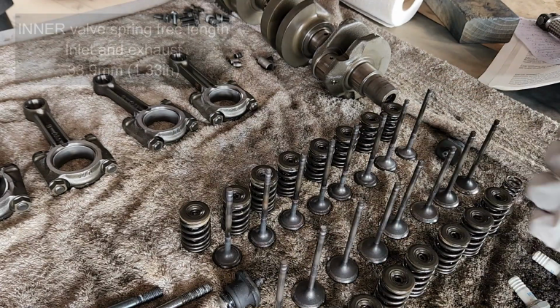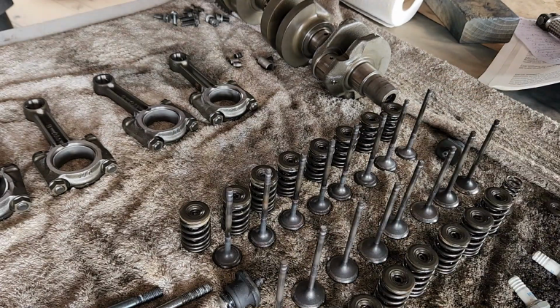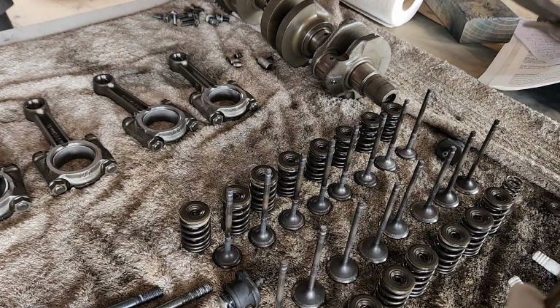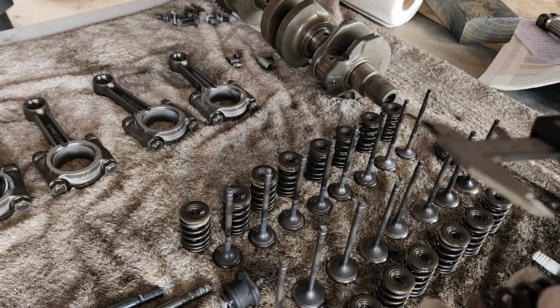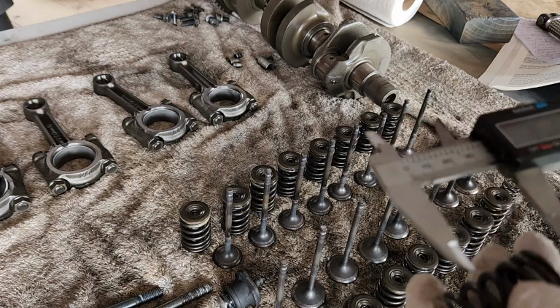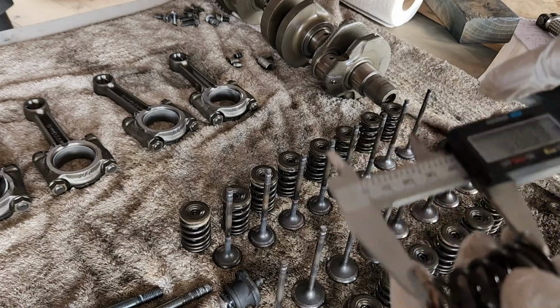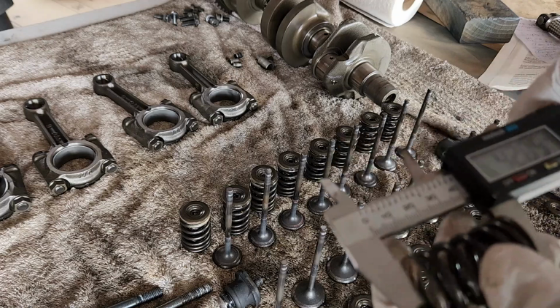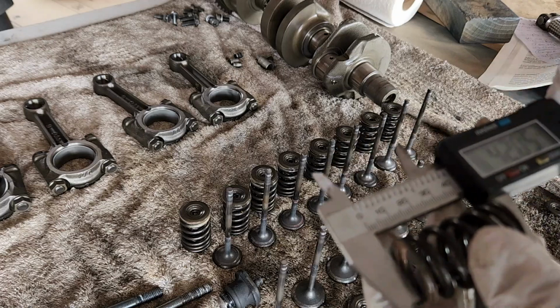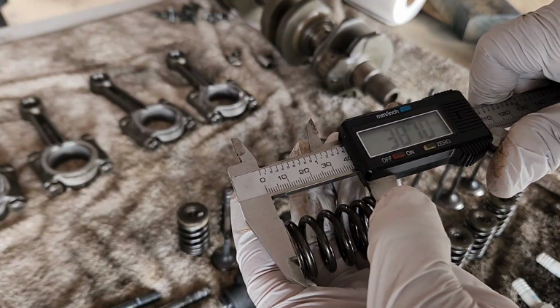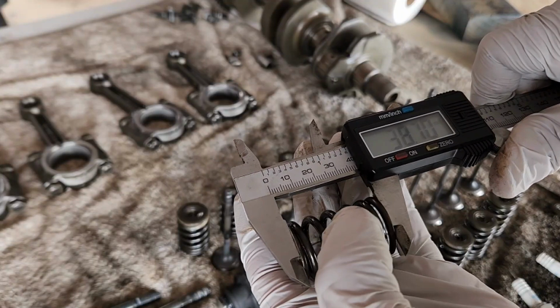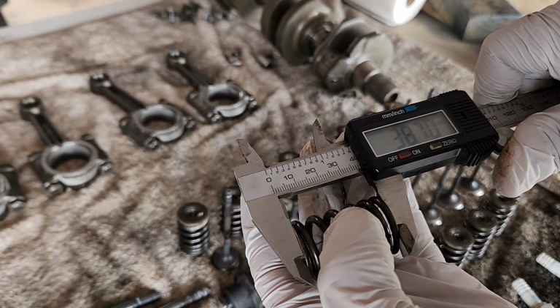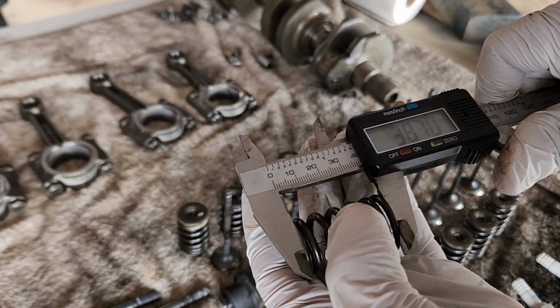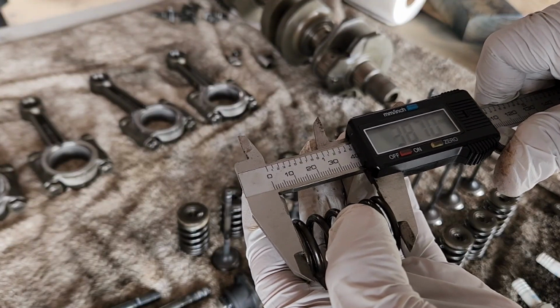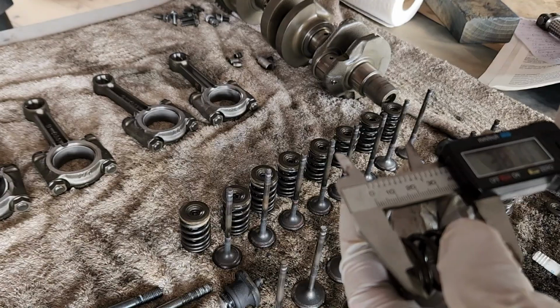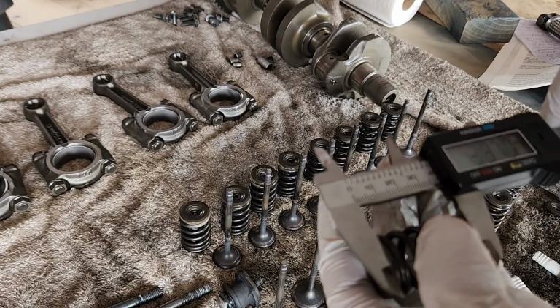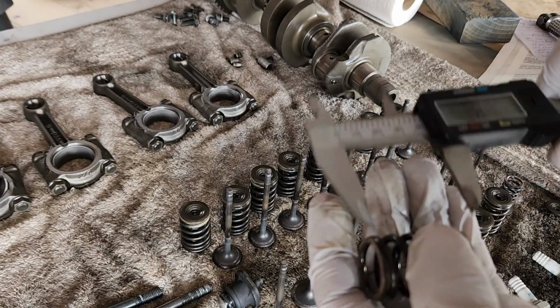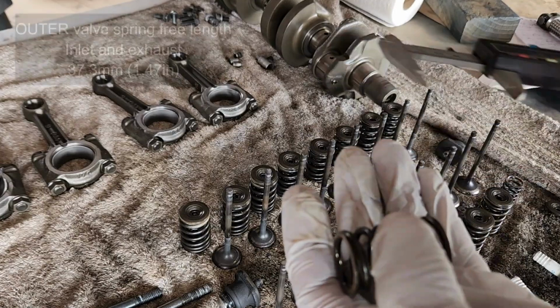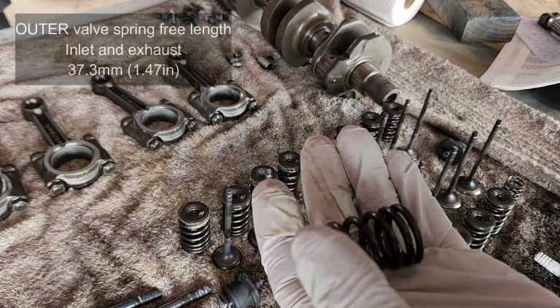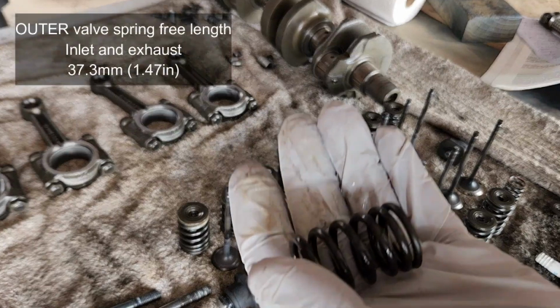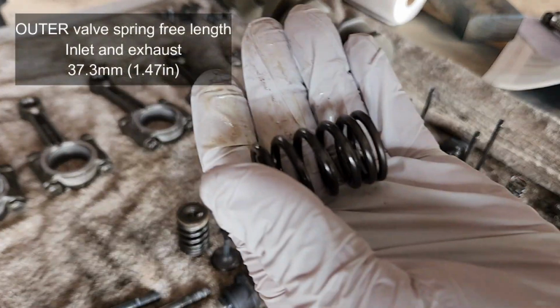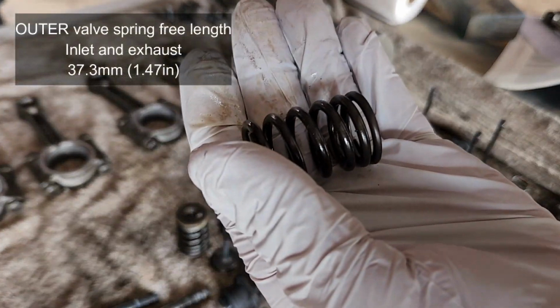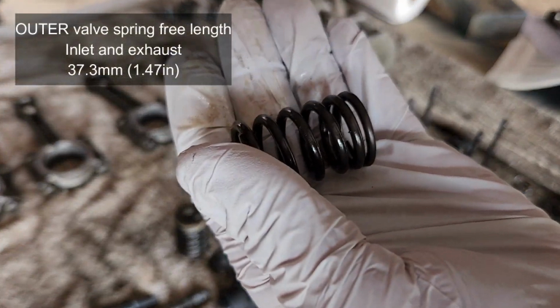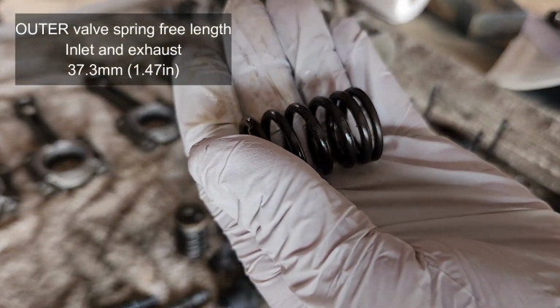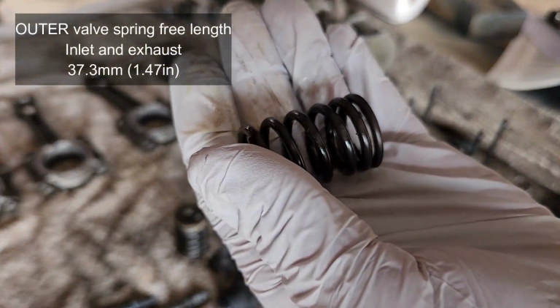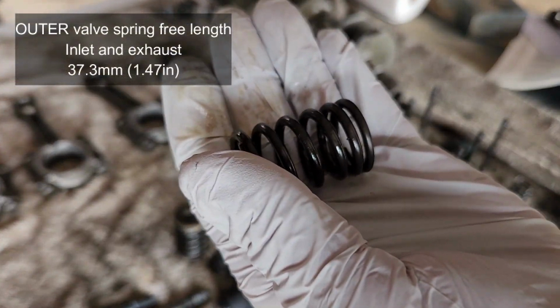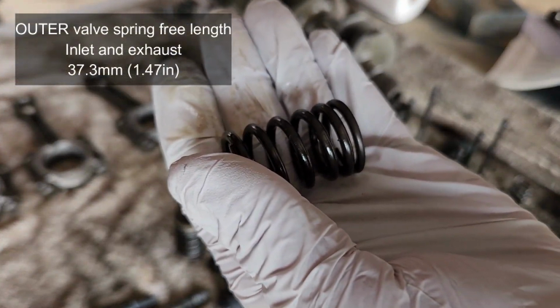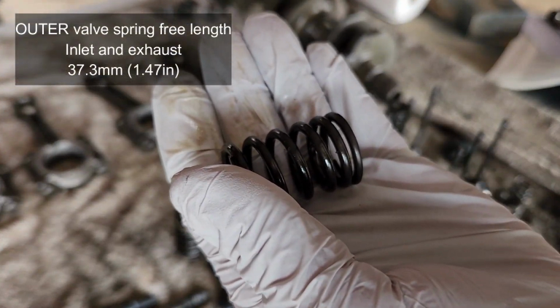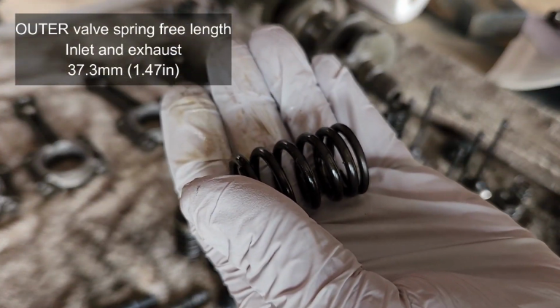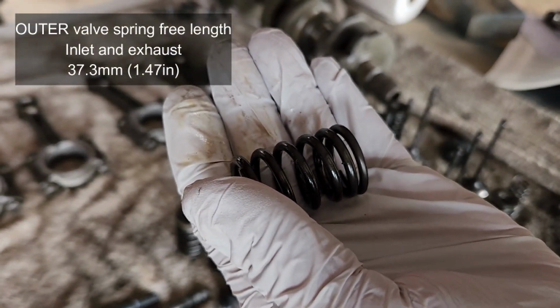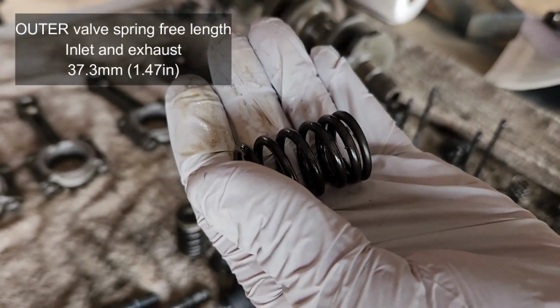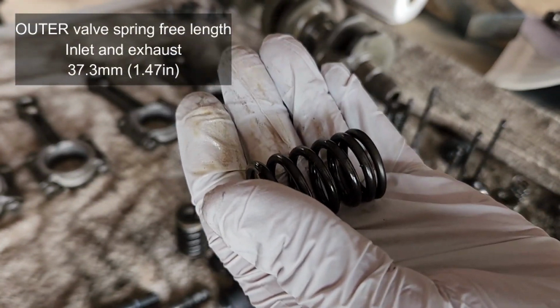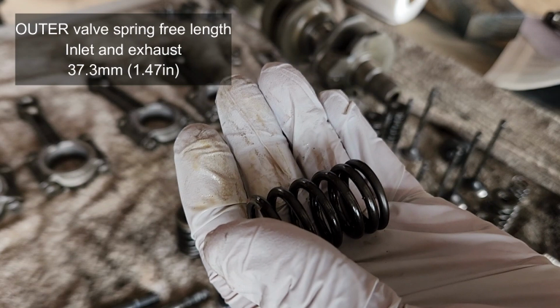Now let's go for the outer spring — we got 38.7 millimeters, and the free length service limit for the outer spring is 37.3 millimeters, so we're good with that one as well.